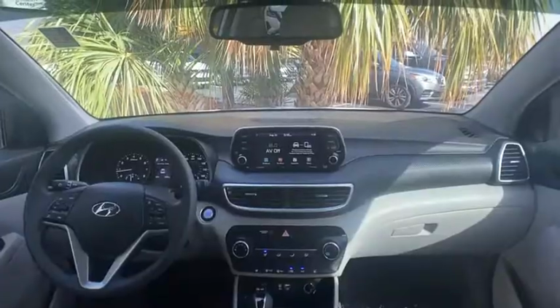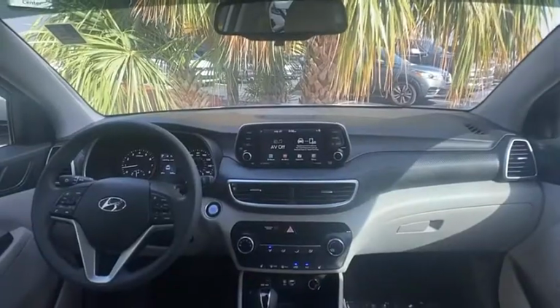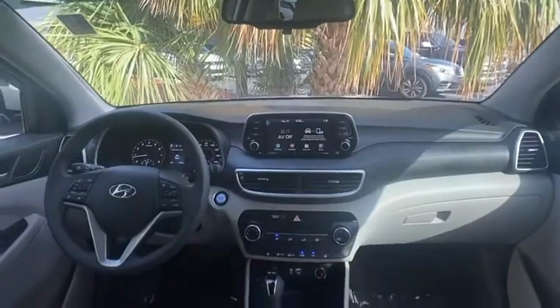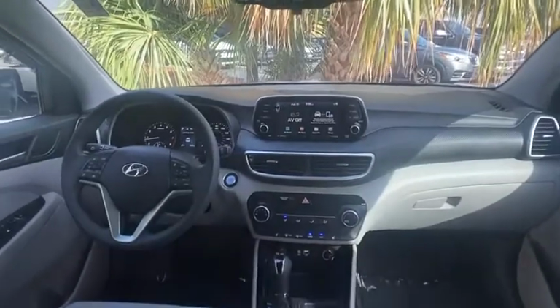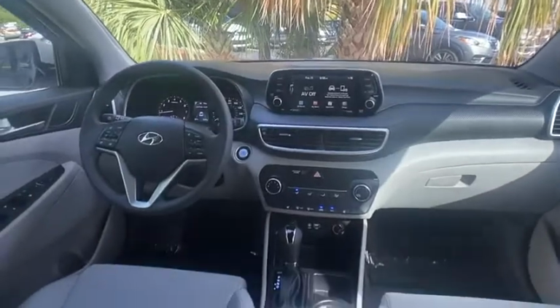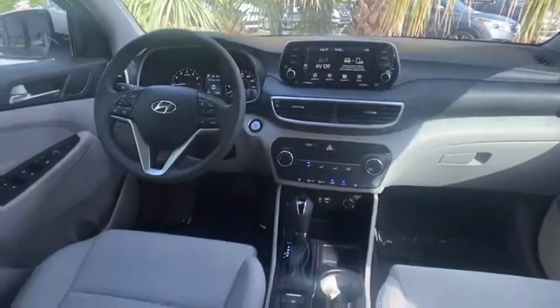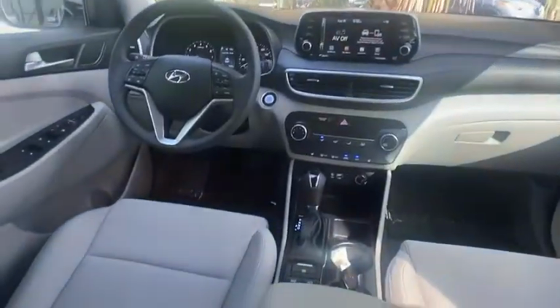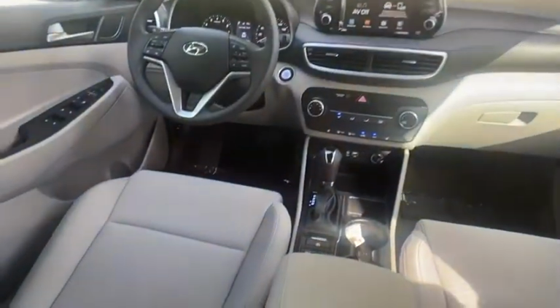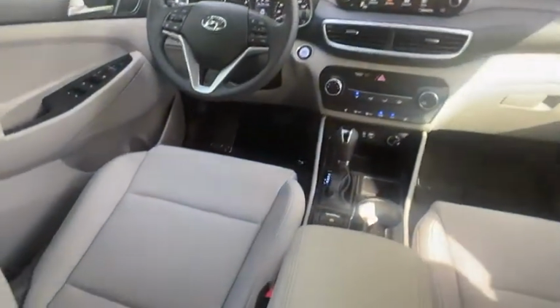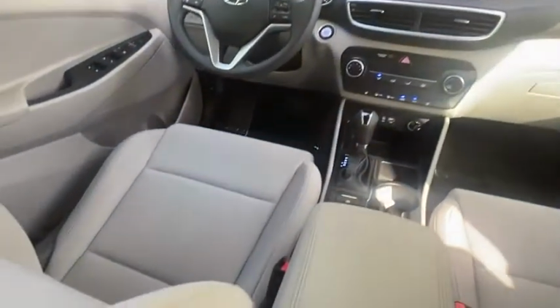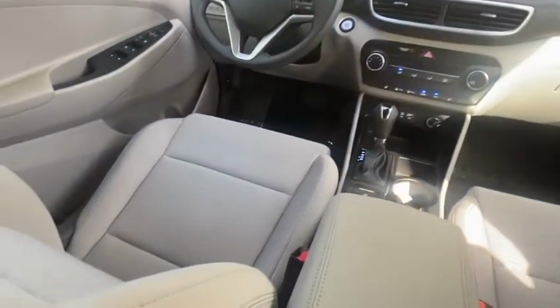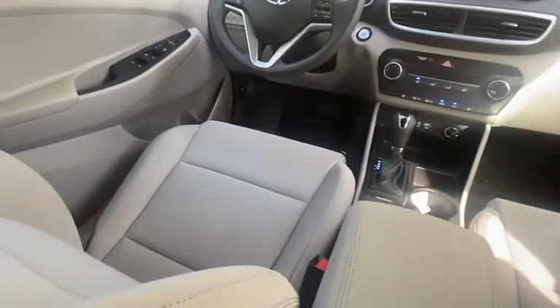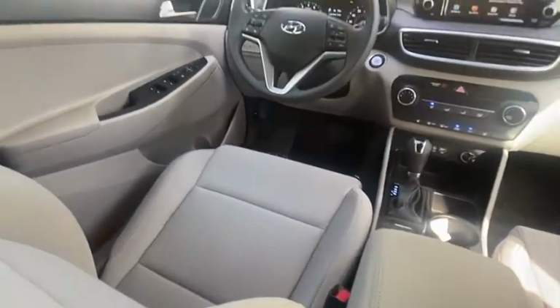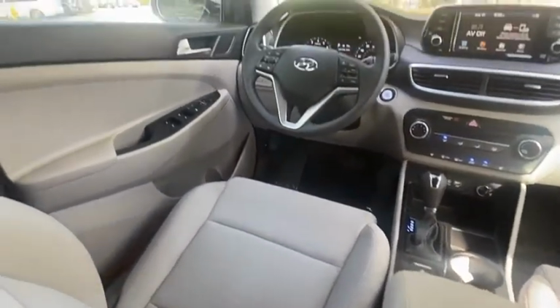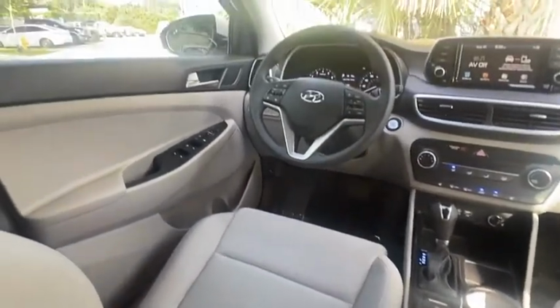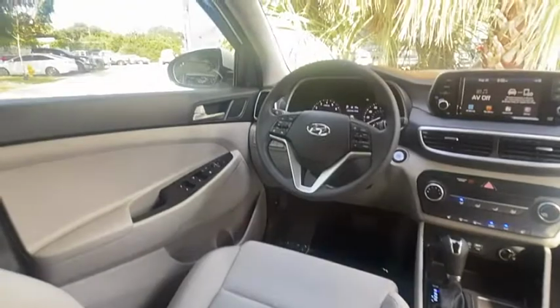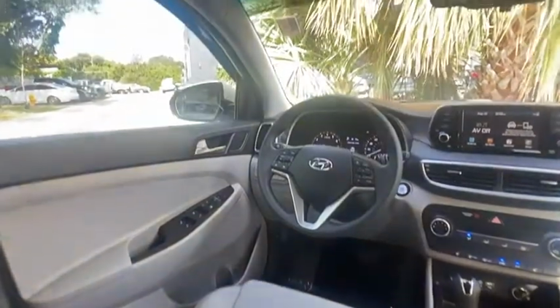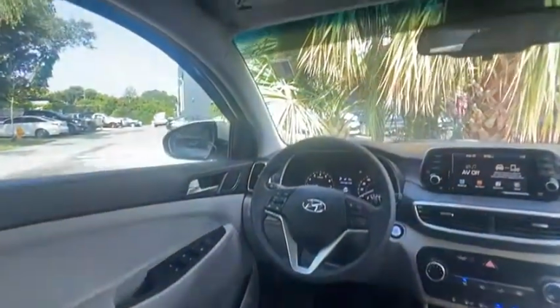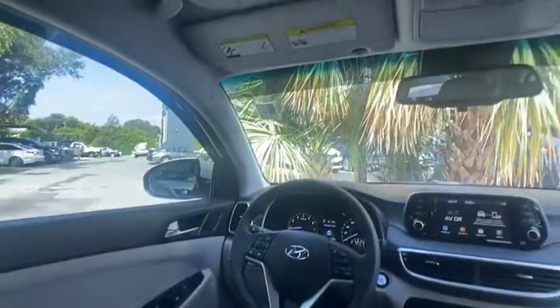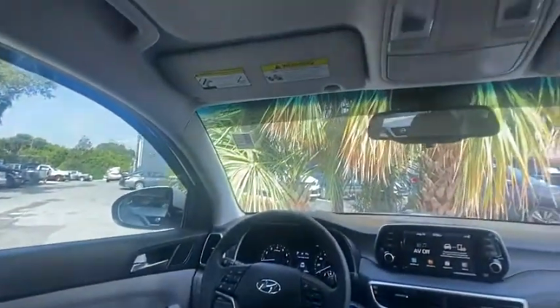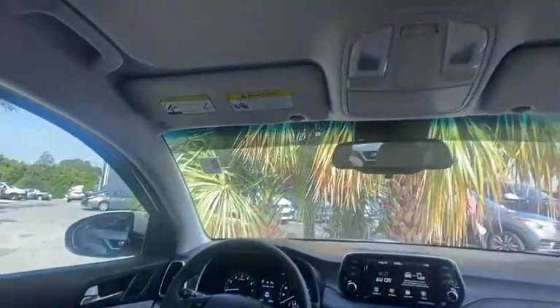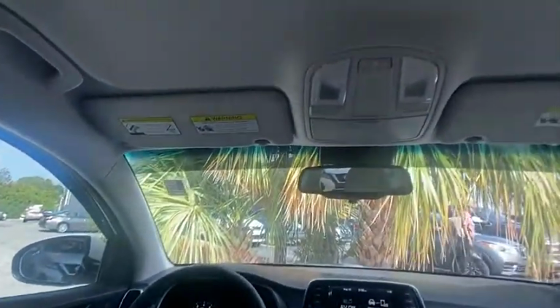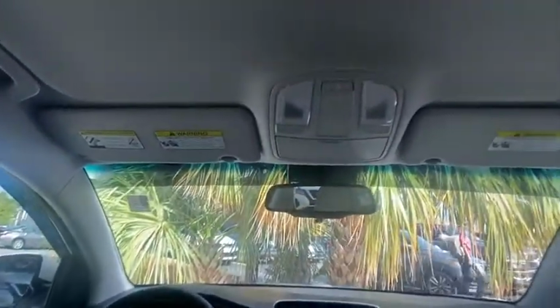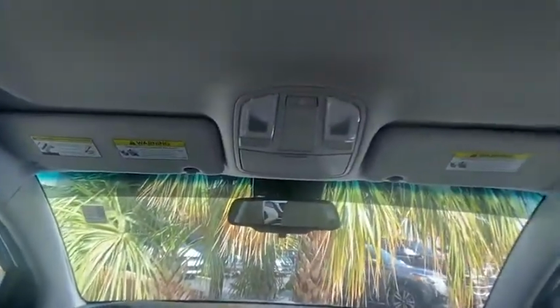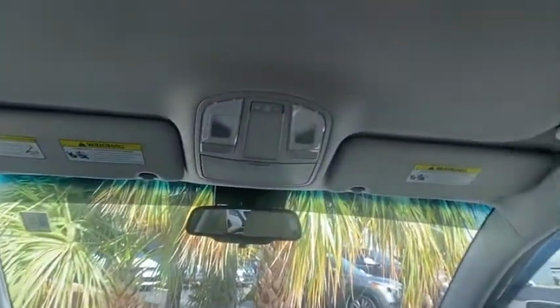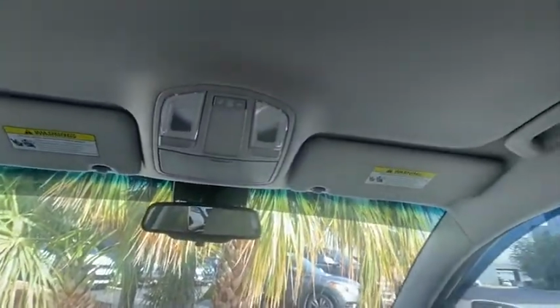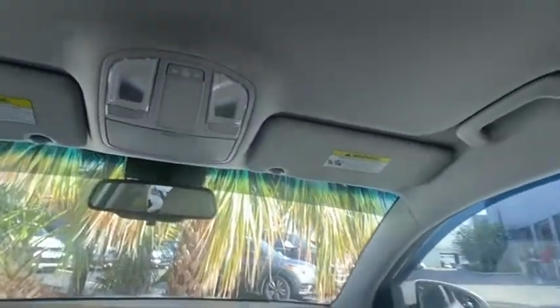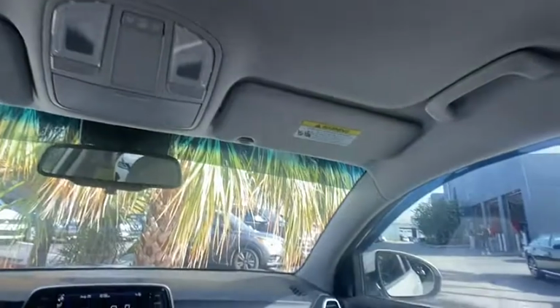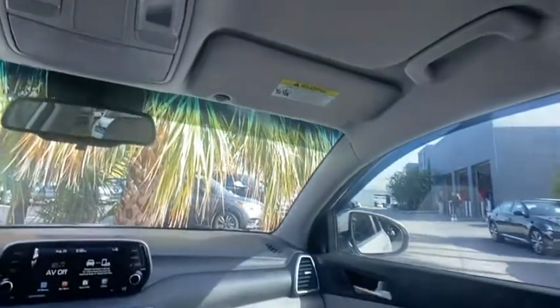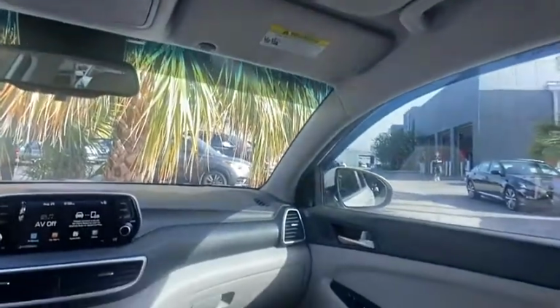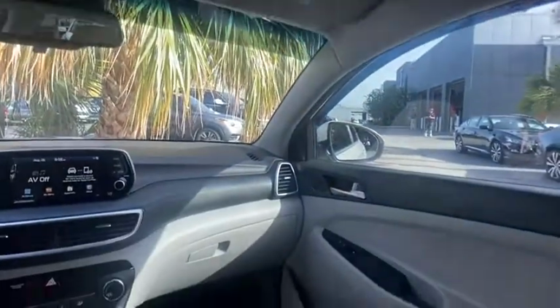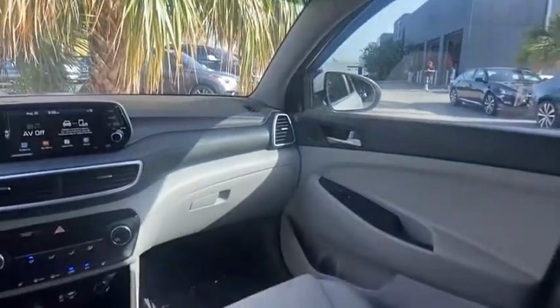Here are some of this vehicle's great options: tire pressure monitor, blind spot monitor, heated mirrors, aluminum wheels, remote engine start, rear spoiler, brake assist, traction control, stability control, engine immobilizer.